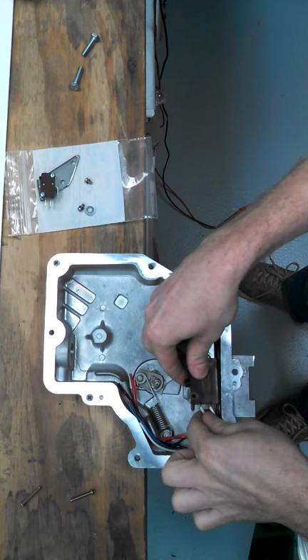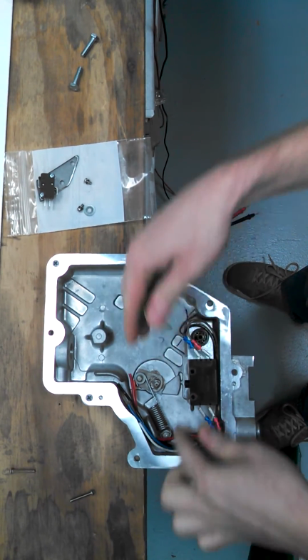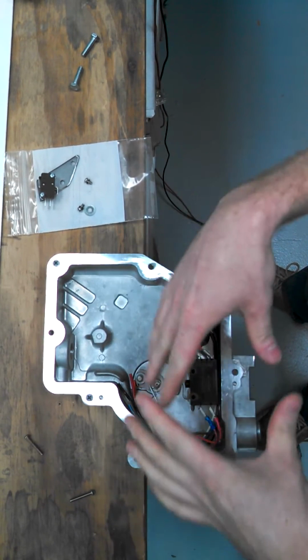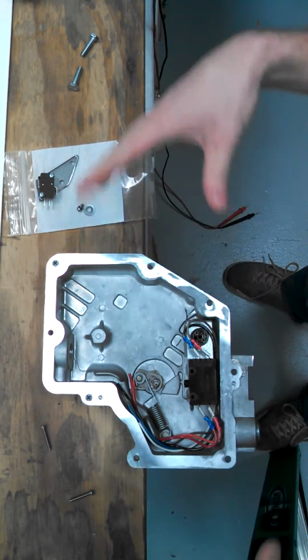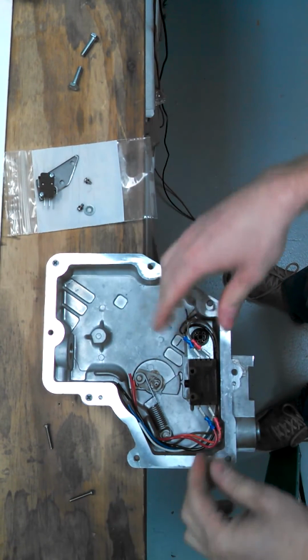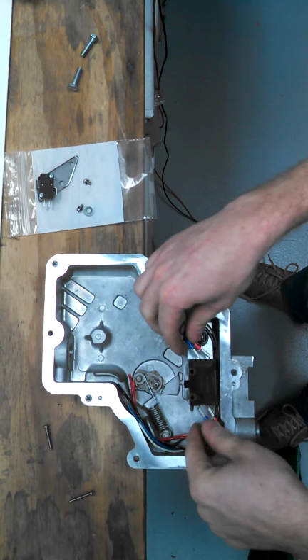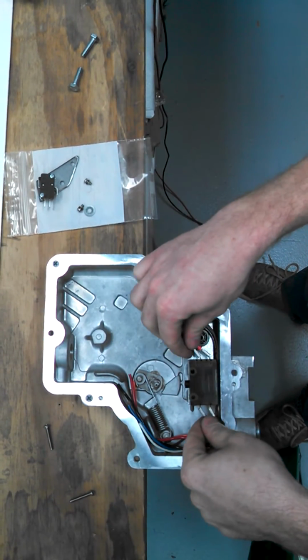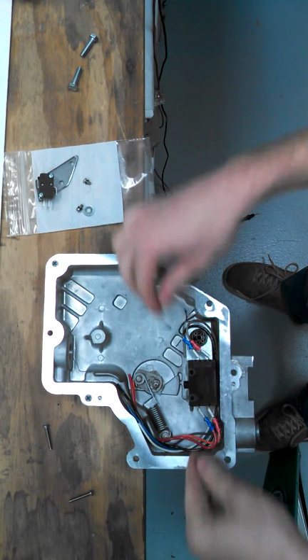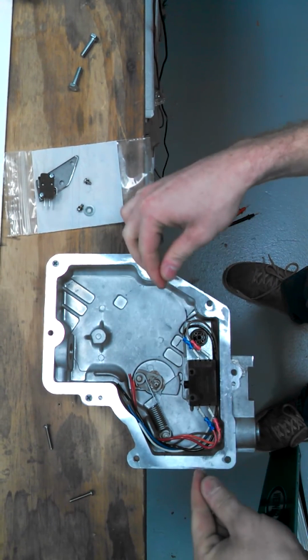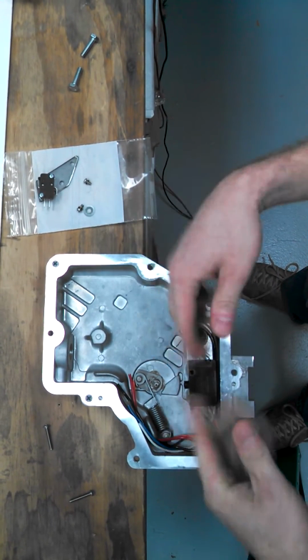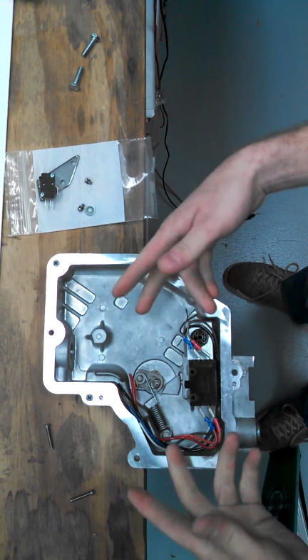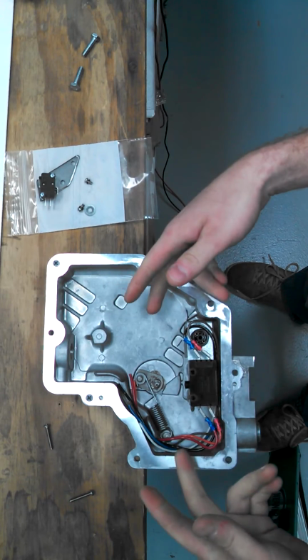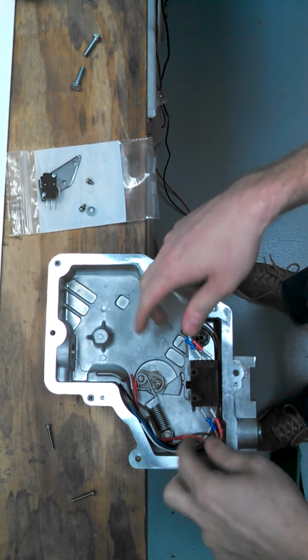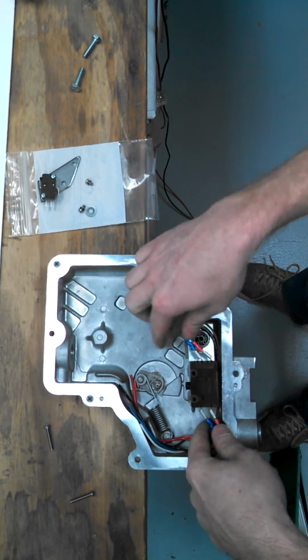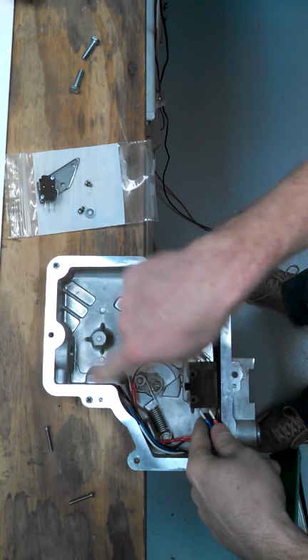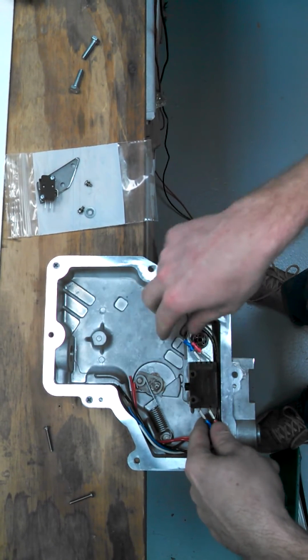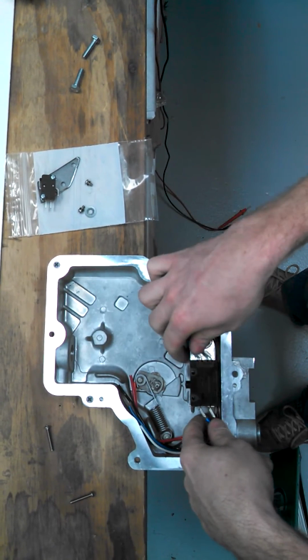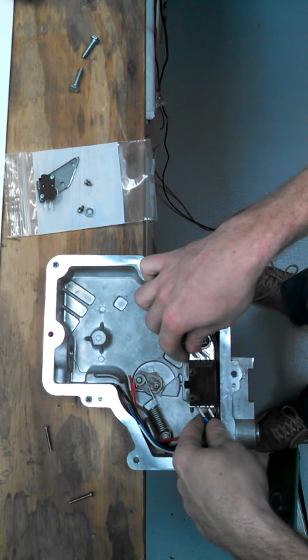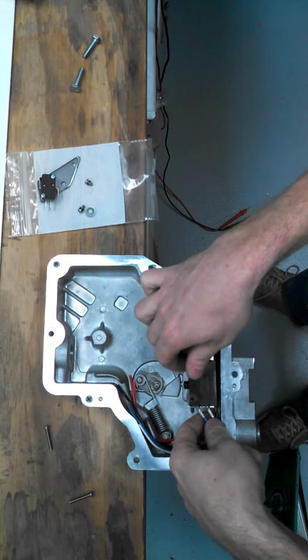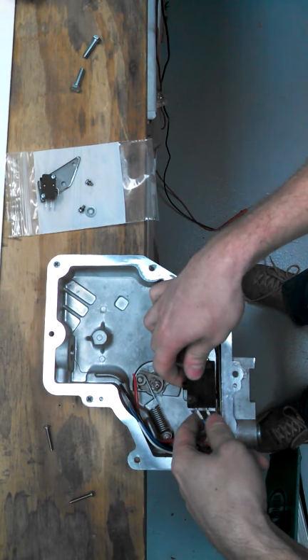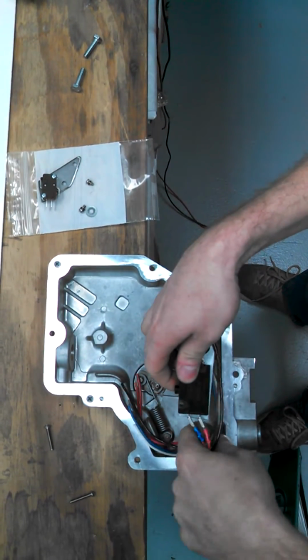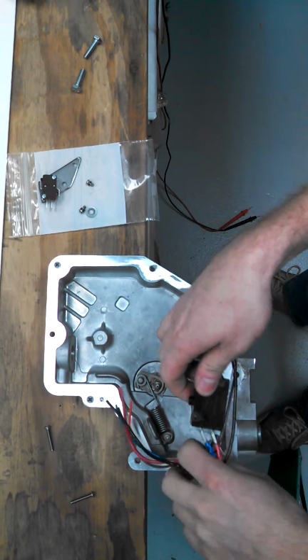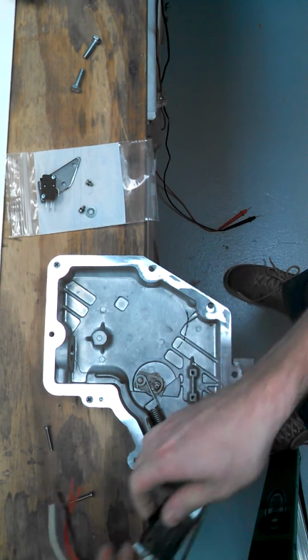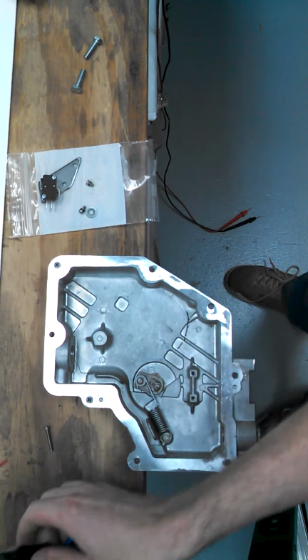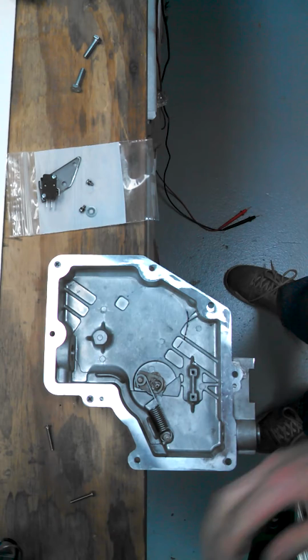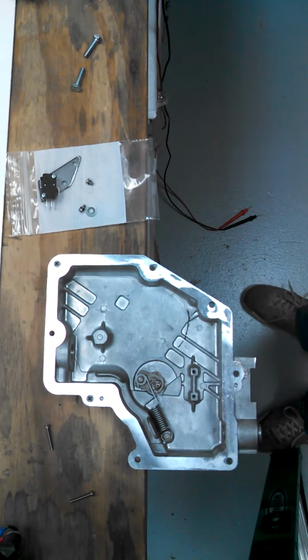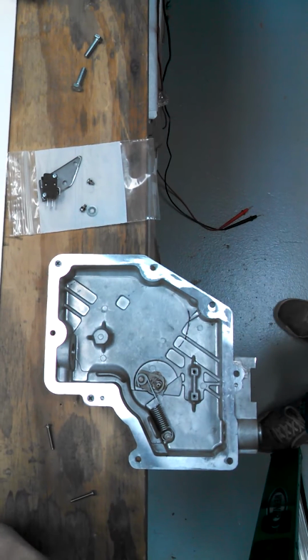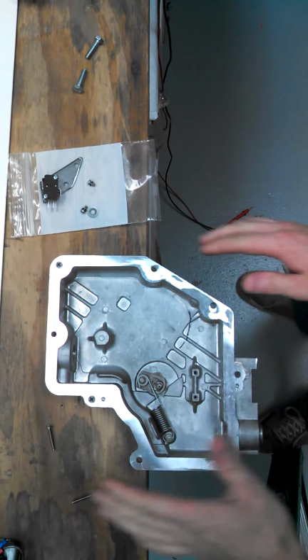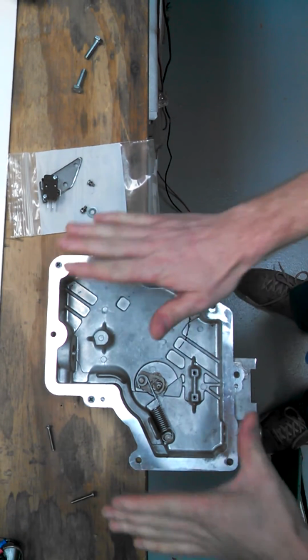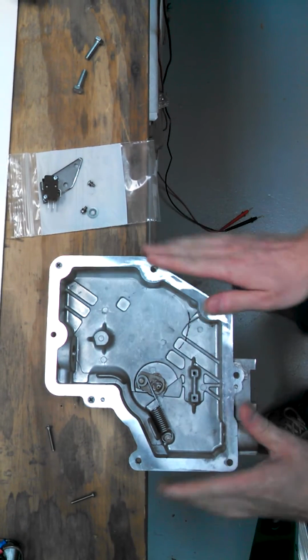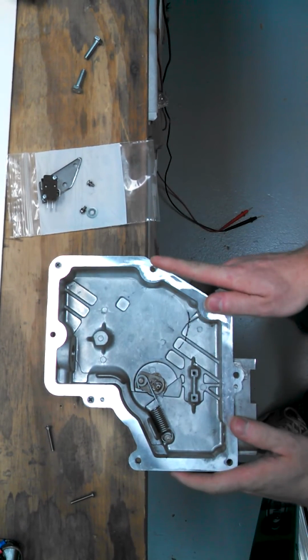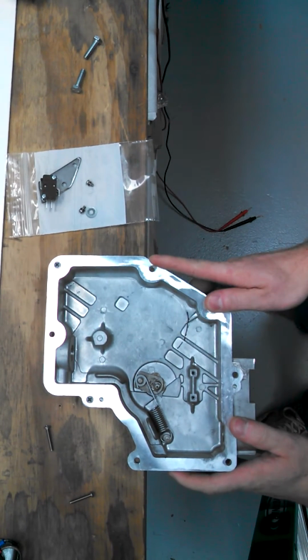Now if this was in an actual unit, you would just disconnect these wires and leave them hanging. But they're already cut so I'm just going to pull the whole thing out and lay it over to the side. Then this is what you have.